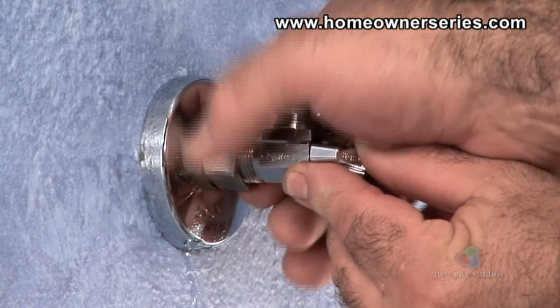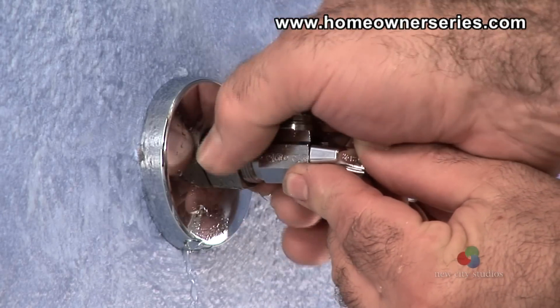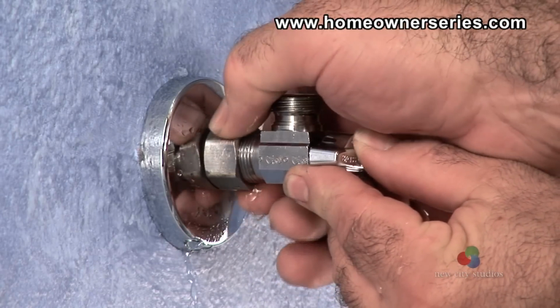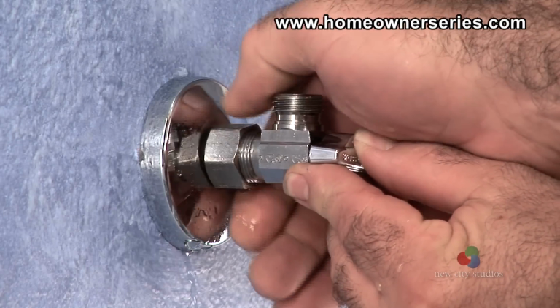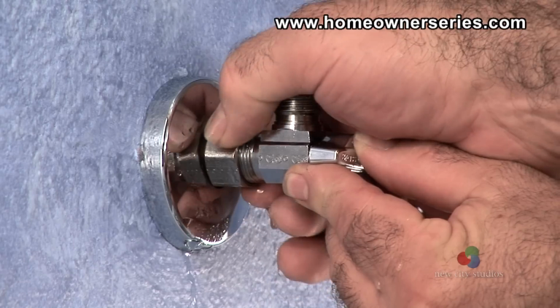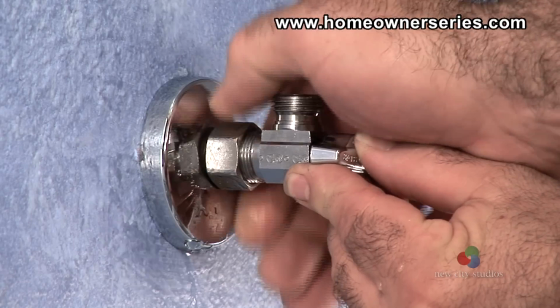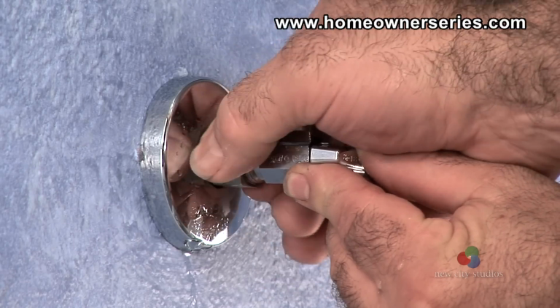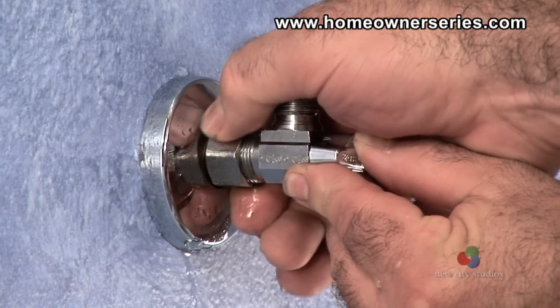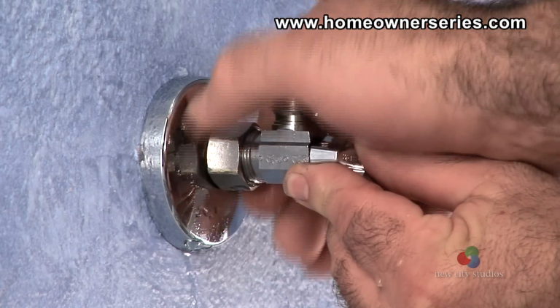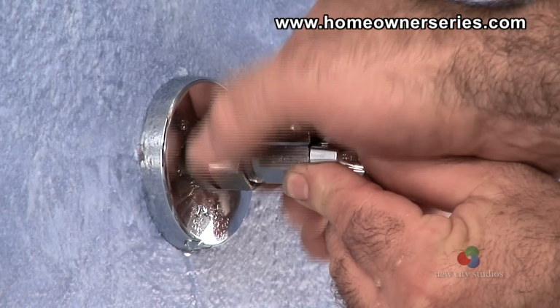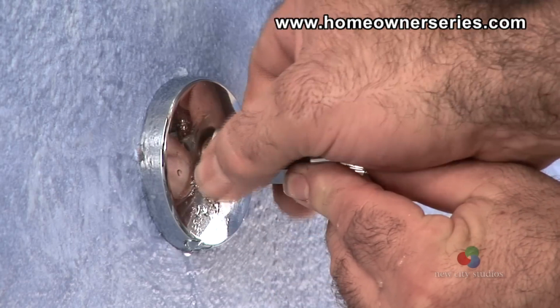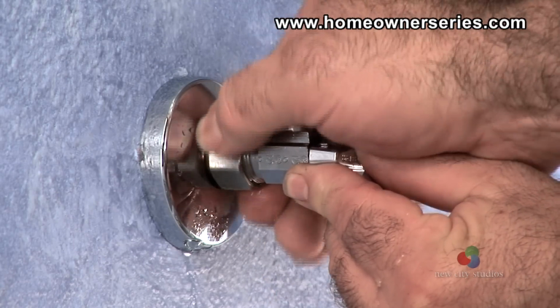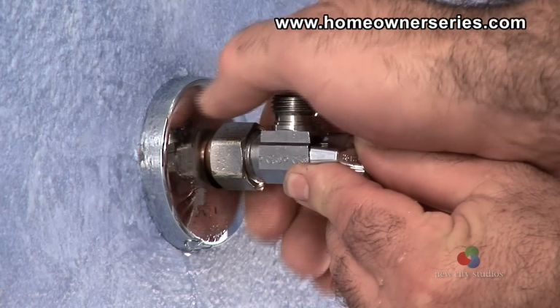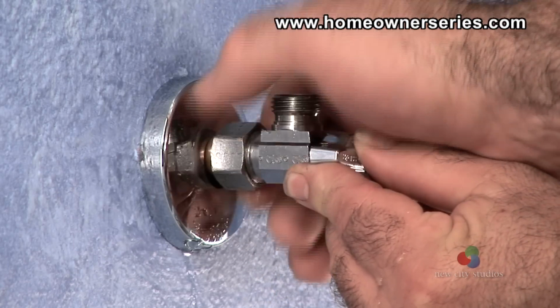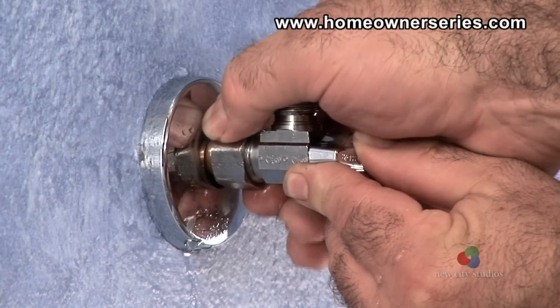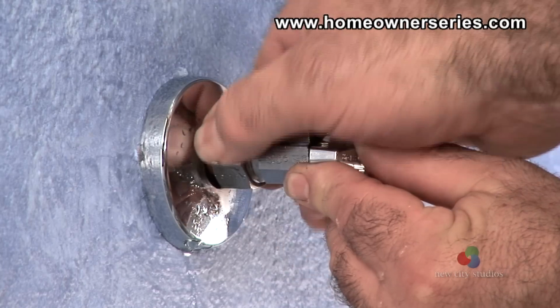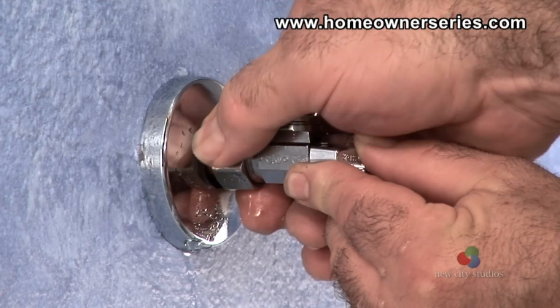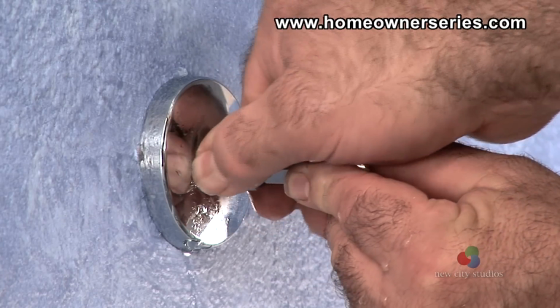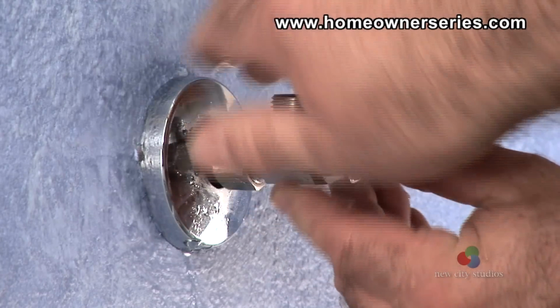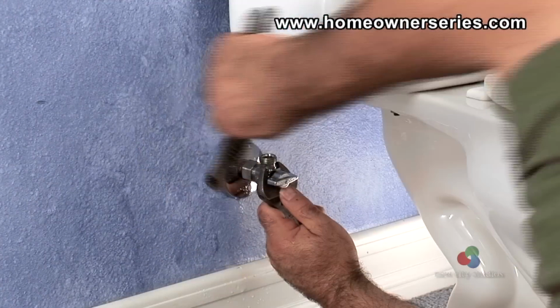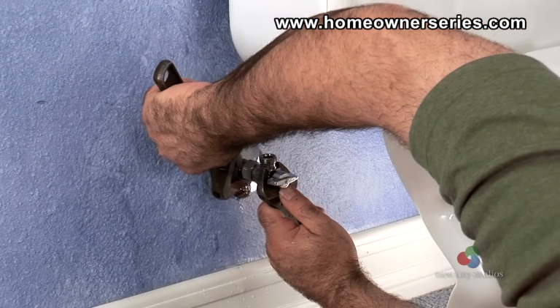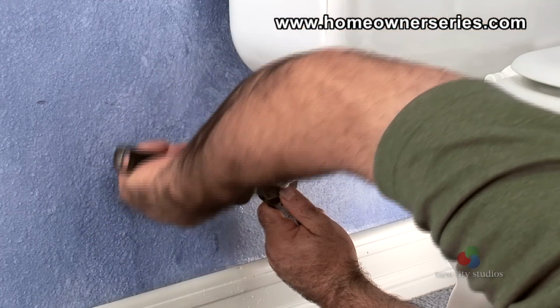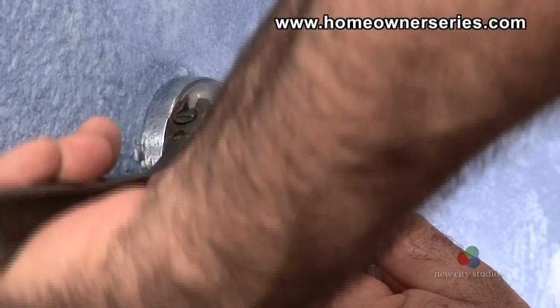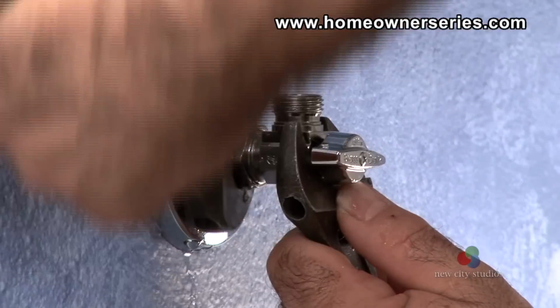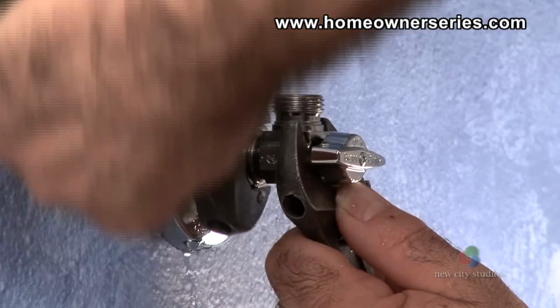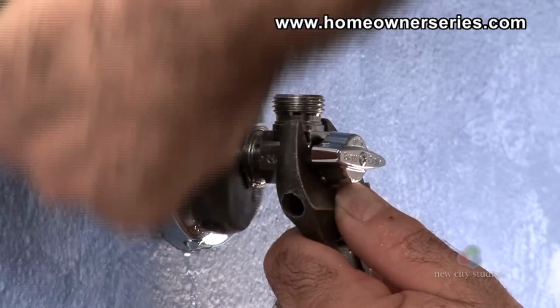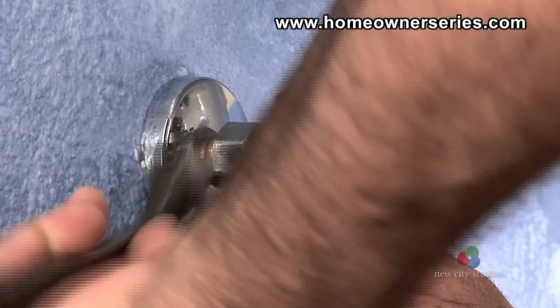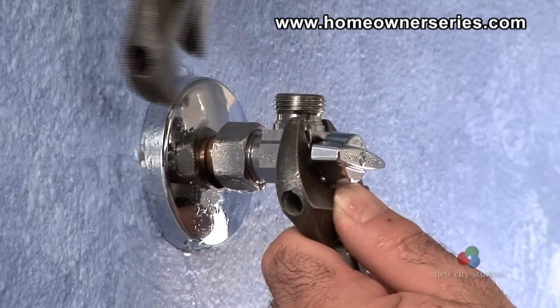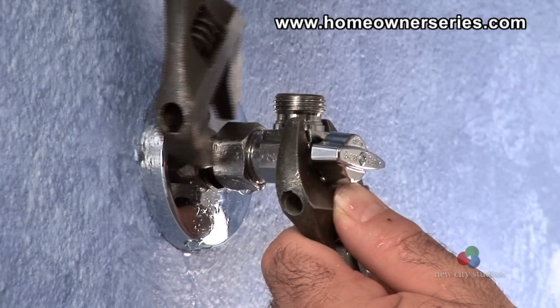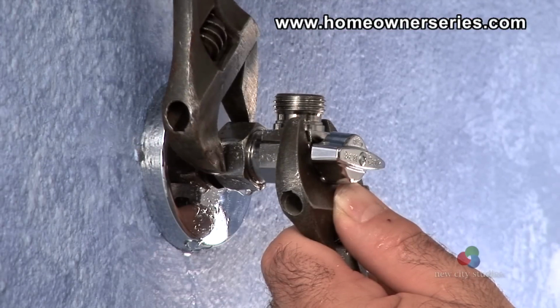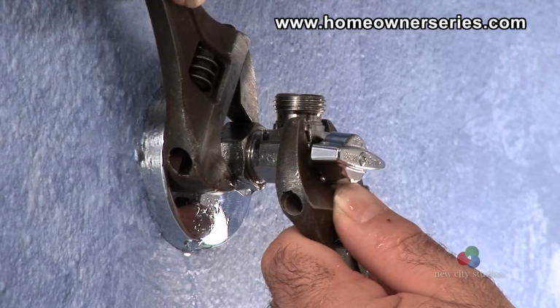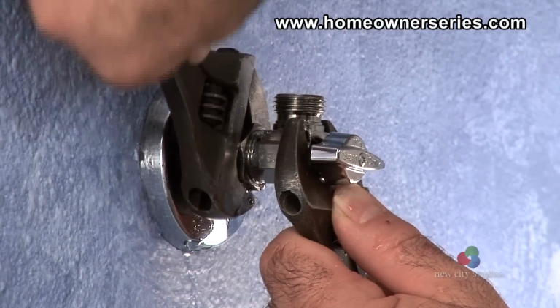The new valve, which was made ready, needs to be fully inserted into the water pipe and aligned vertically. Screw the compression nut onto the water supply valve hand tight. Then take two open-end adjustable wrenches and tighten the compression nut onto the water supply valve until it is tight.